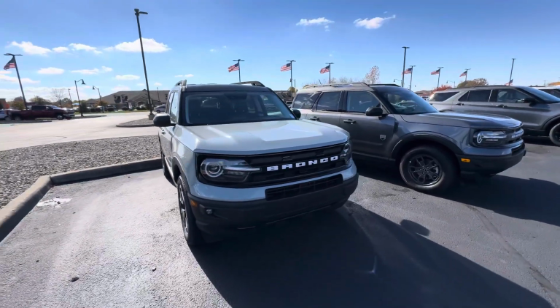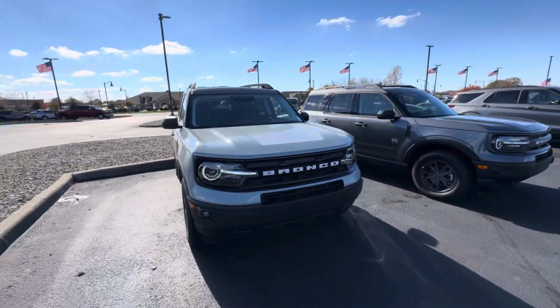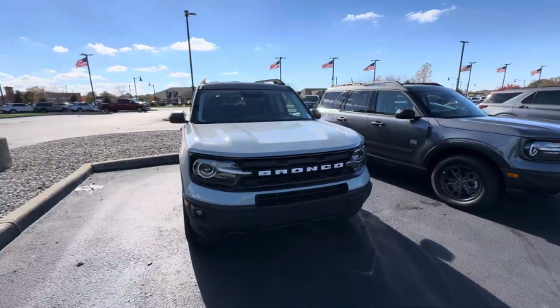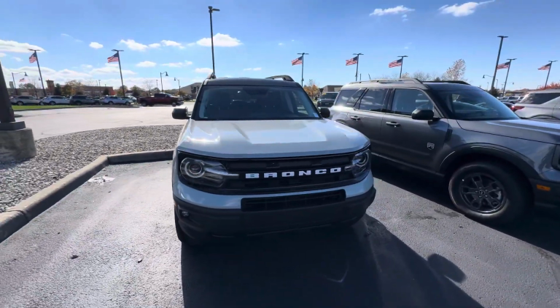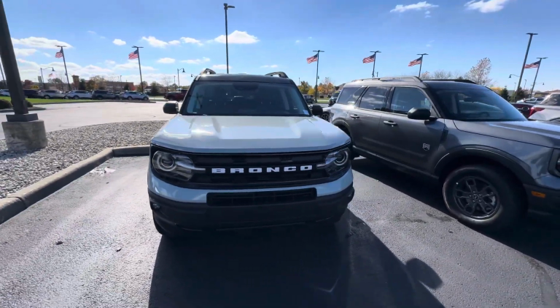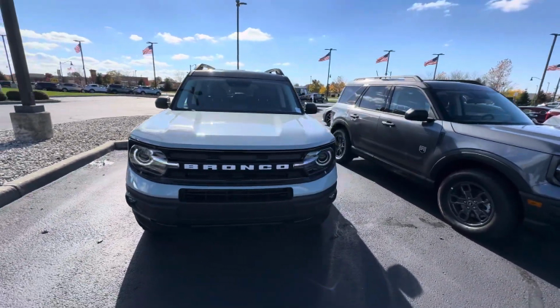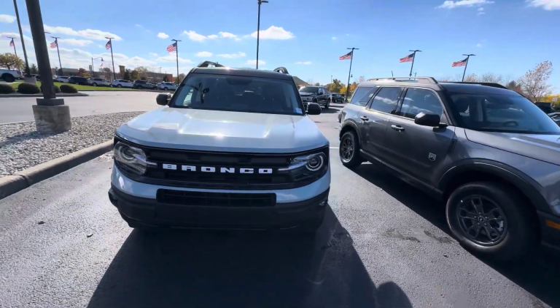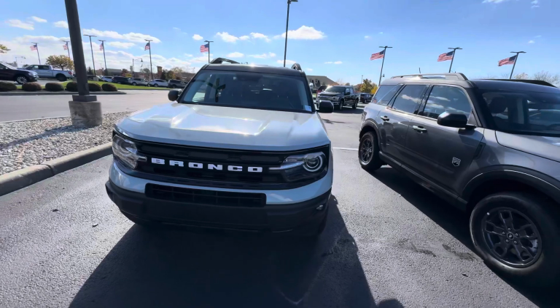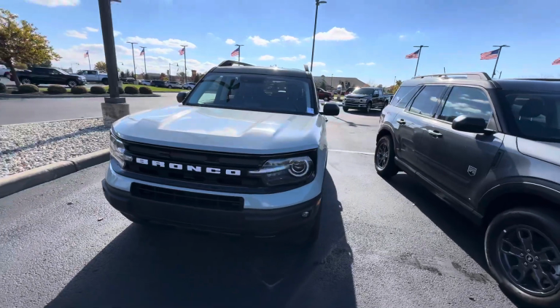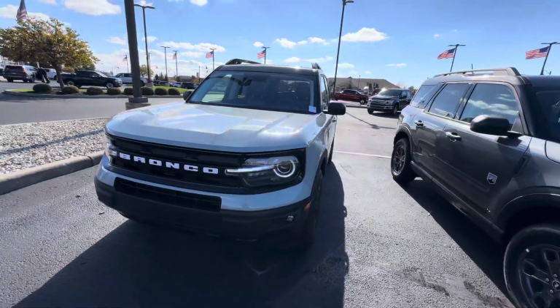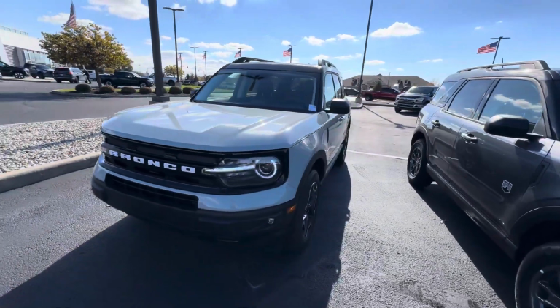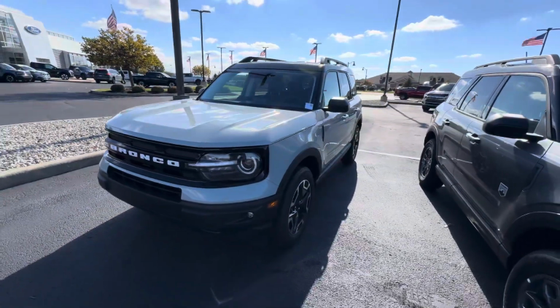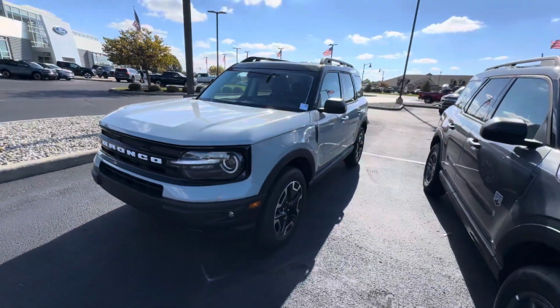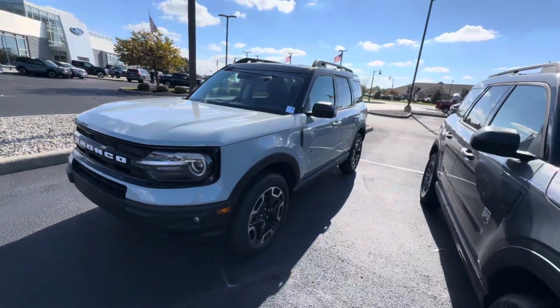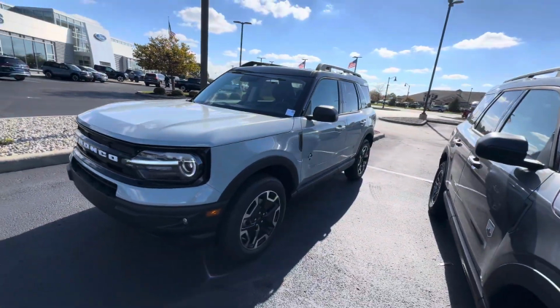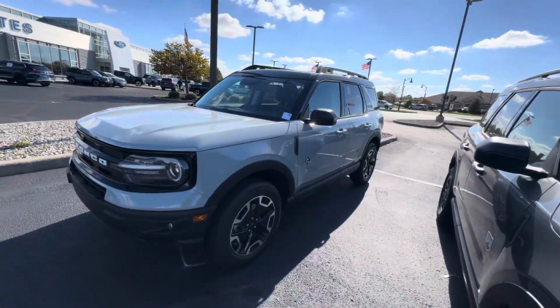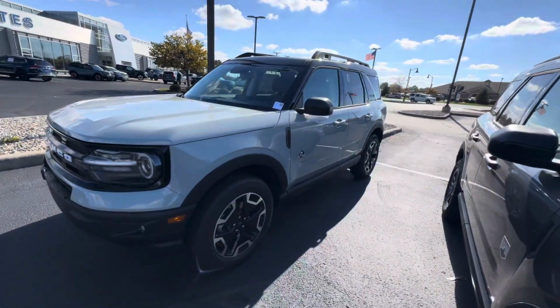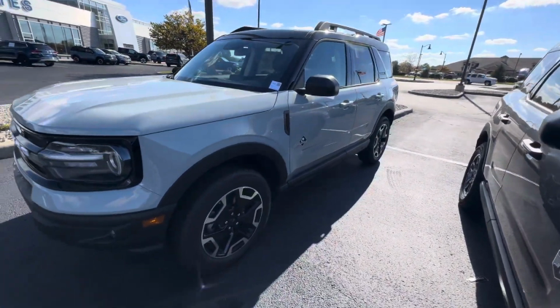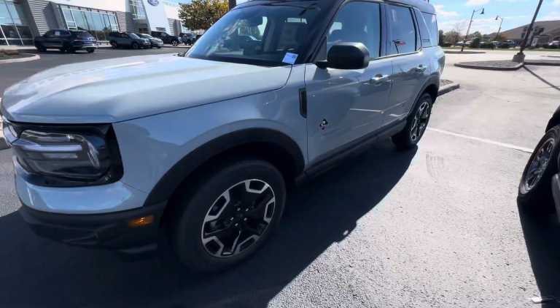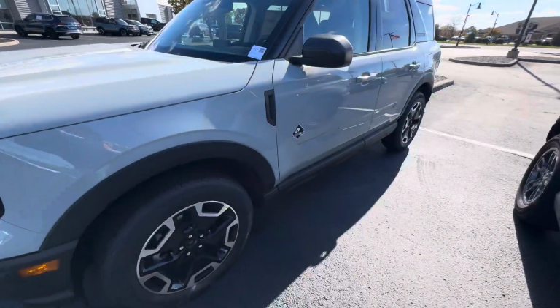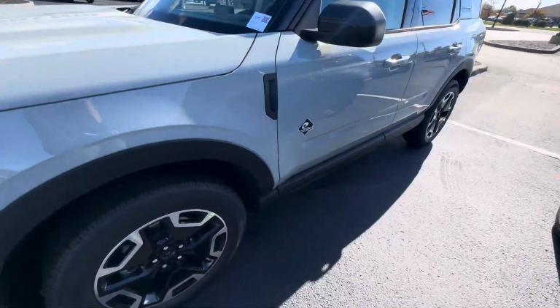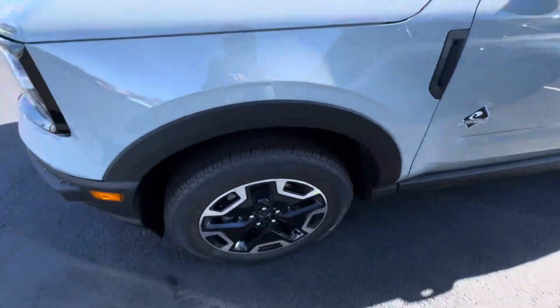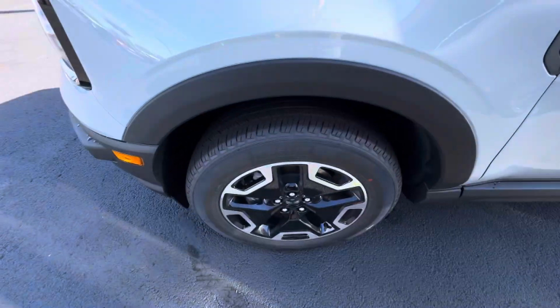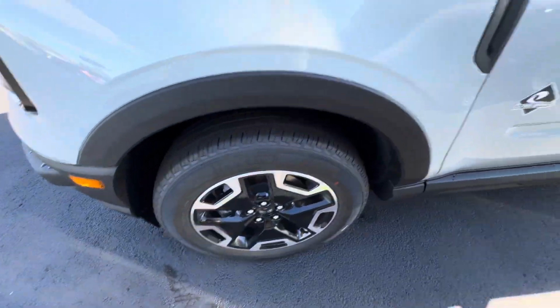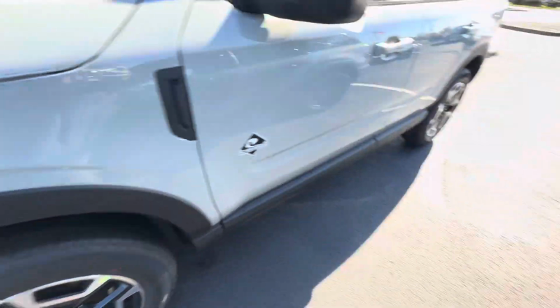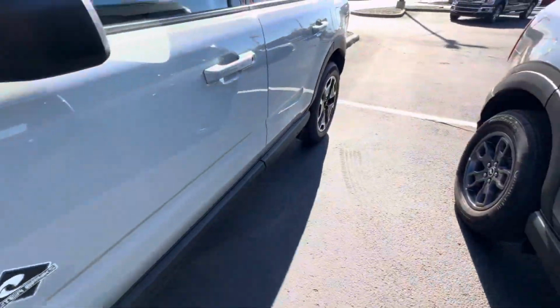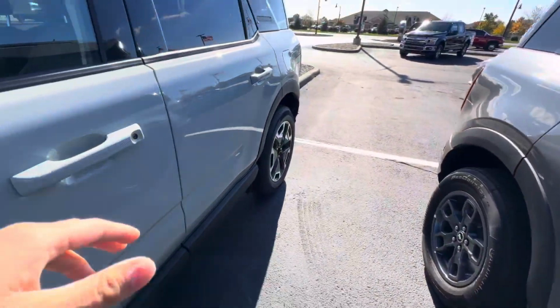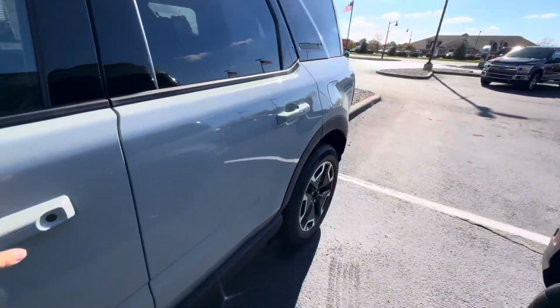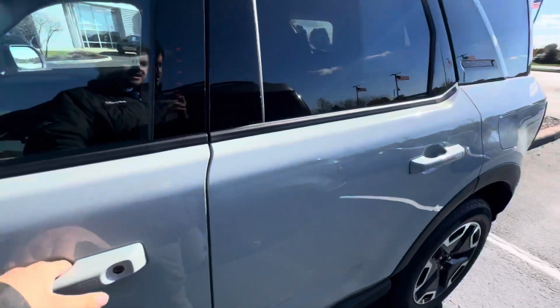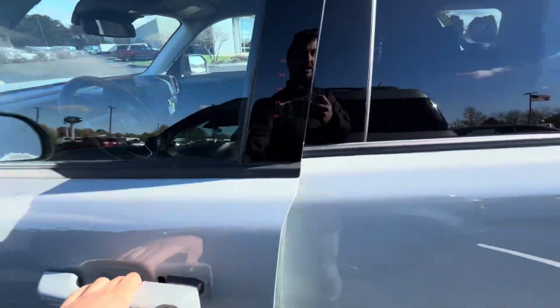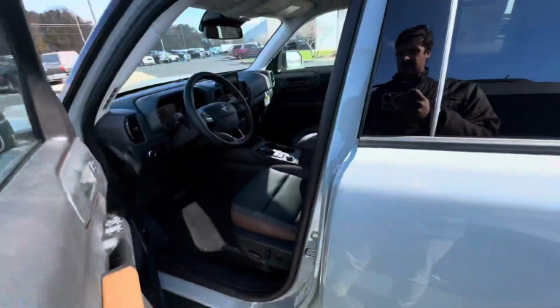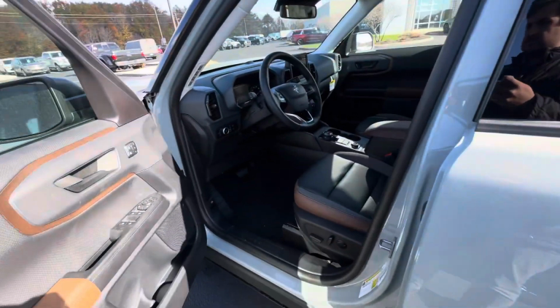Hi, I'm Zach Norman over here at Bill Estes Ford, and this is the 2023 Ford Bronco Sport that you had inquired about online. It is the Outer Banks trim — you've got these nice aluminum wheels and intelligent access on the front two doors.